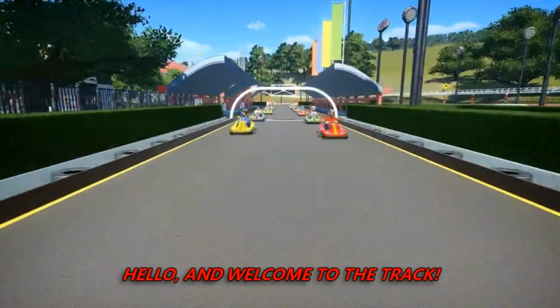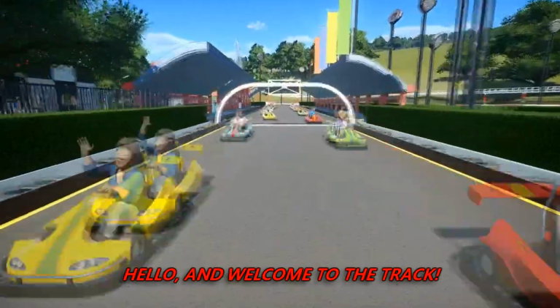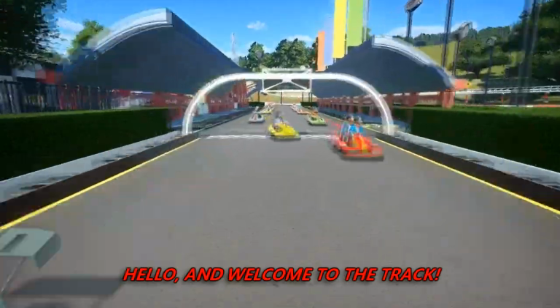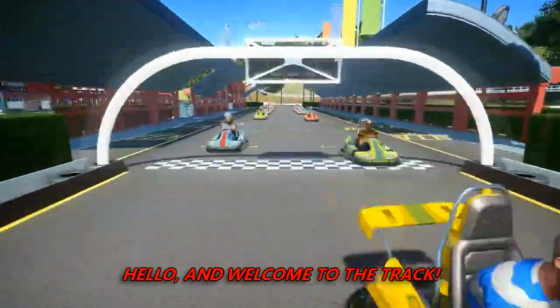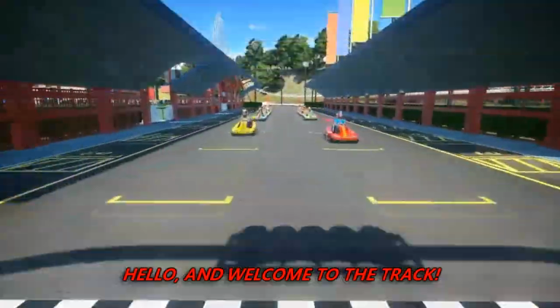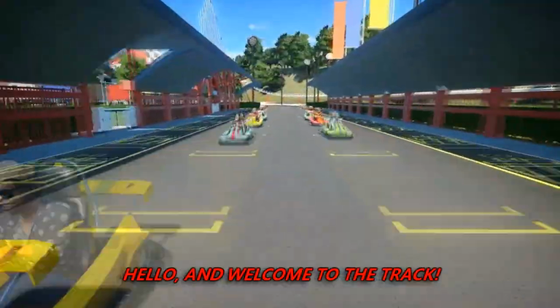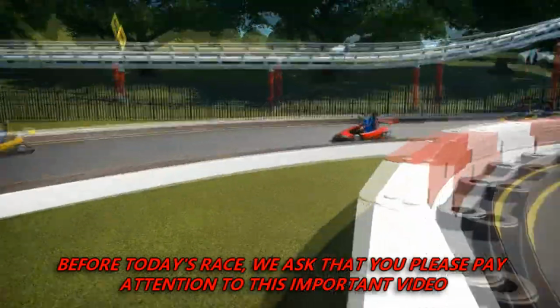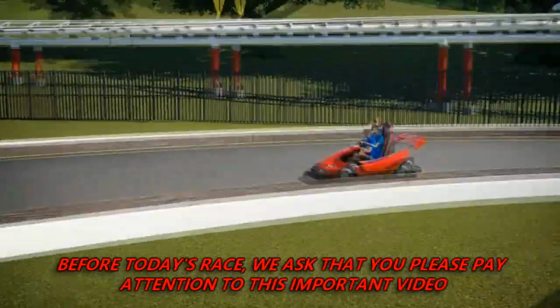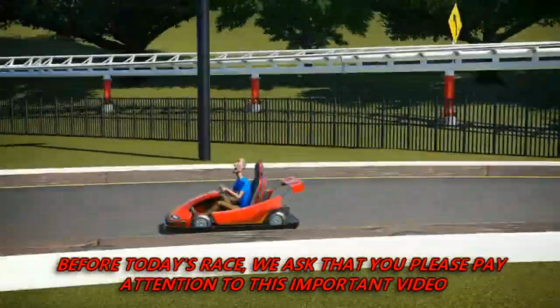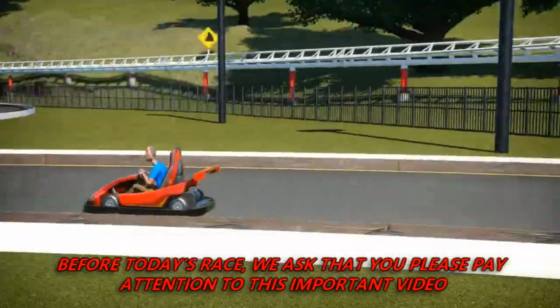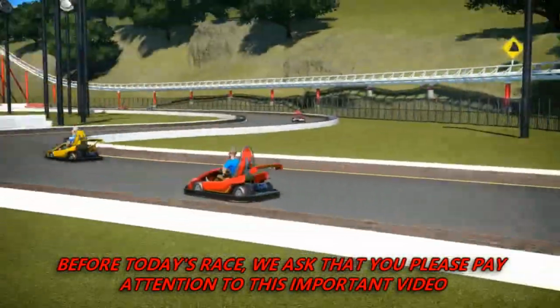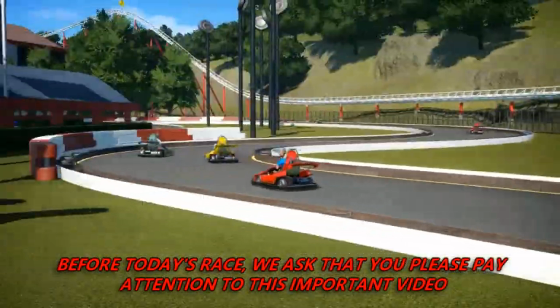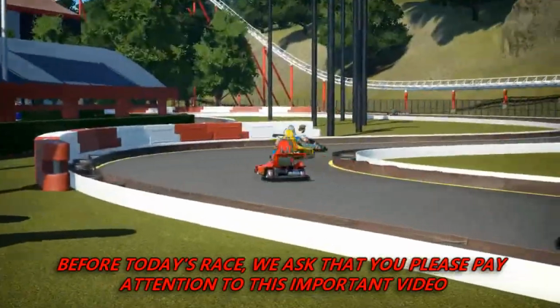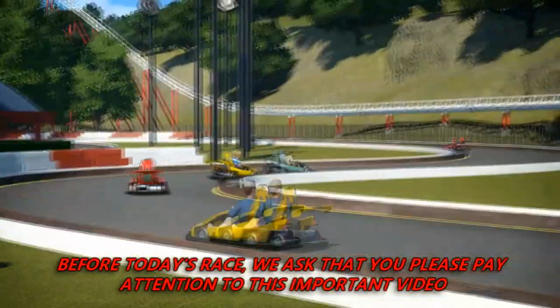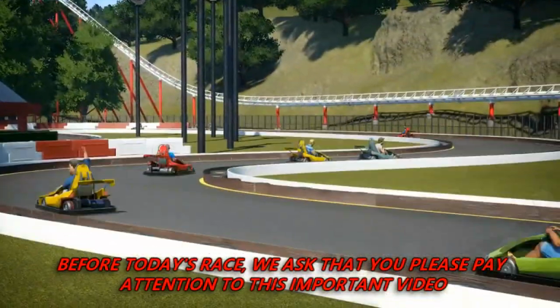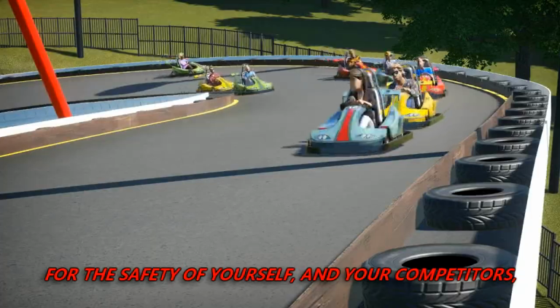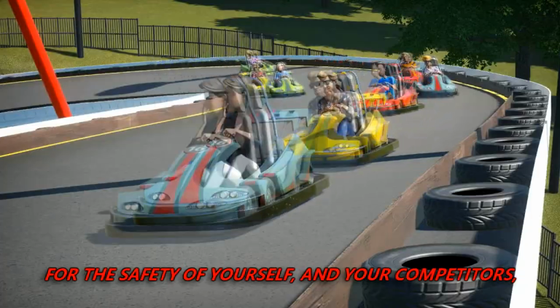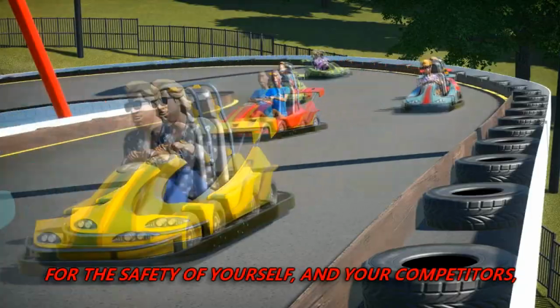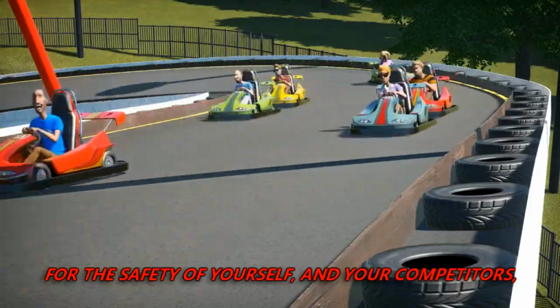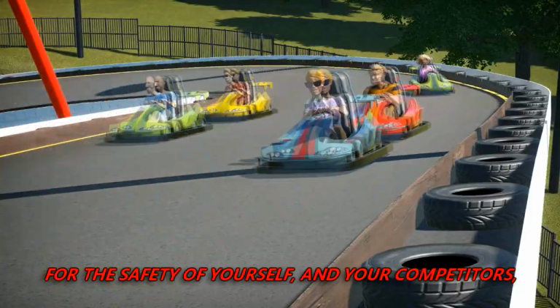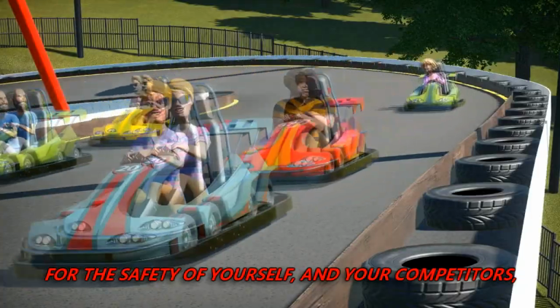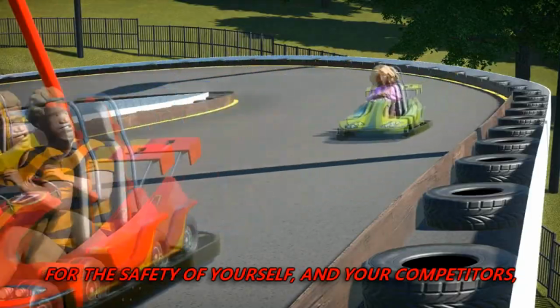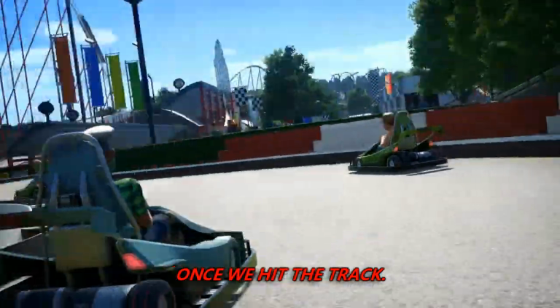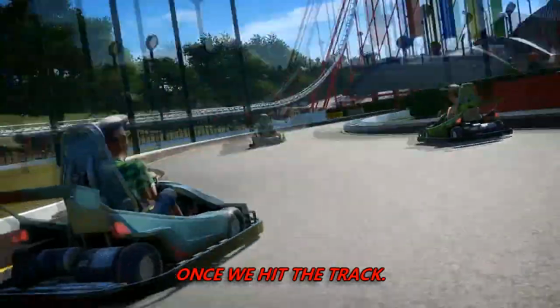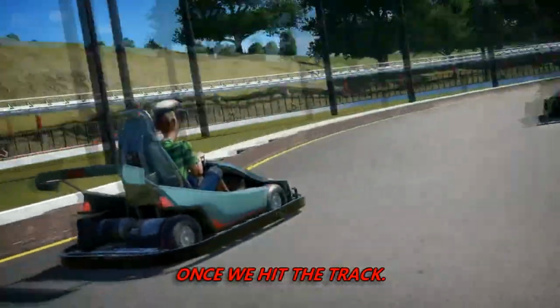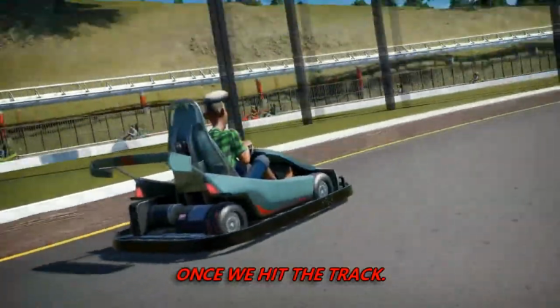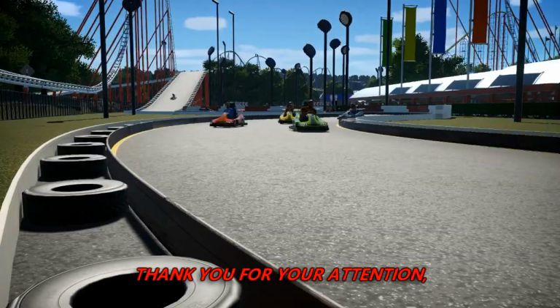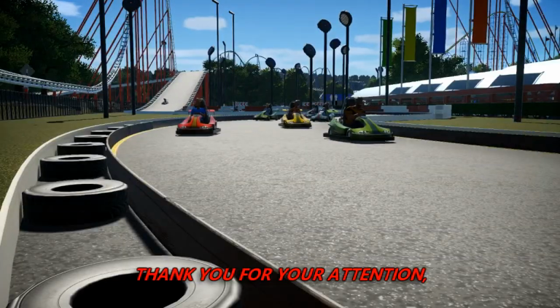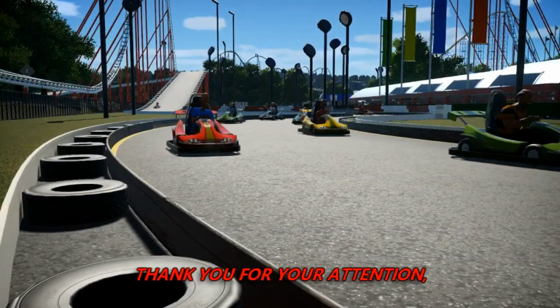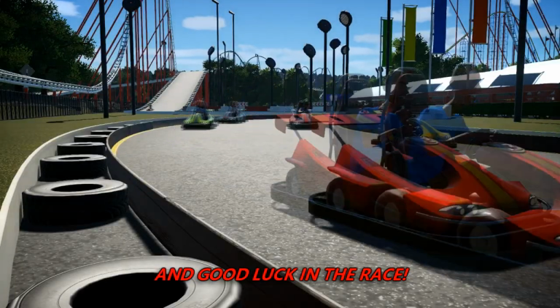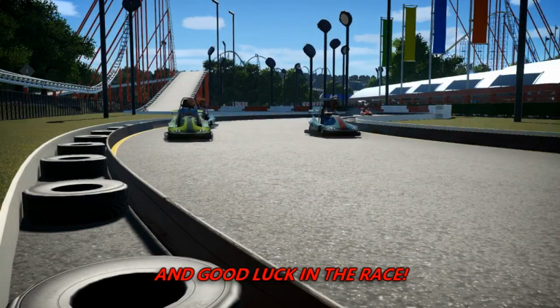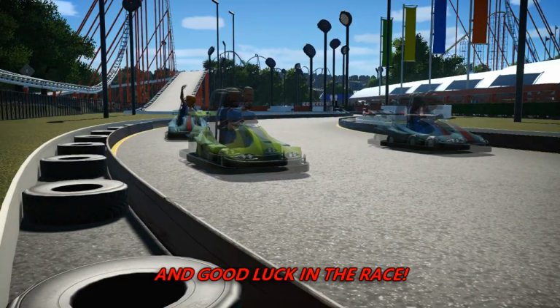Hello, and welcome to the track. Before today's race, we ask that you please pay attention to this important video for the safety of yourself and your competitors once we hit the track. Thank you for your attention, and good luck in the race.